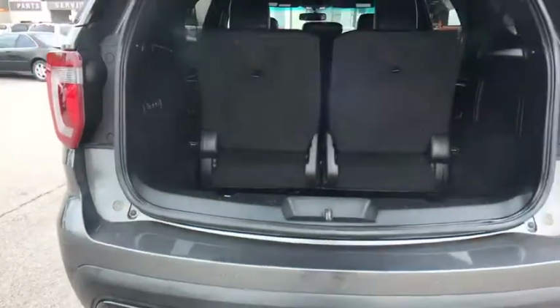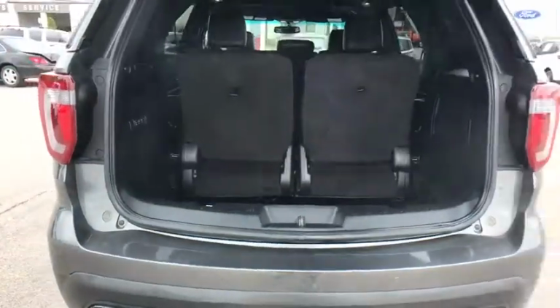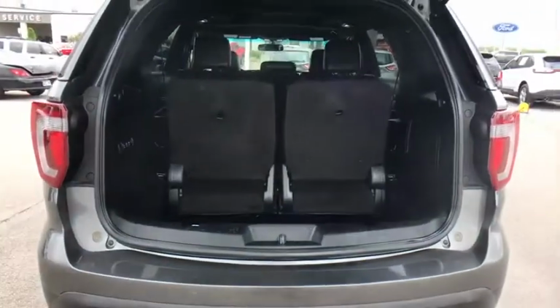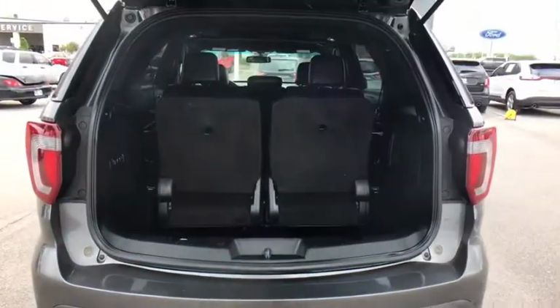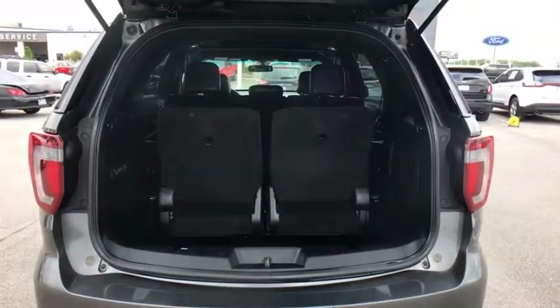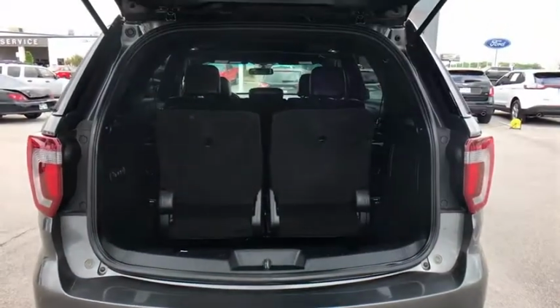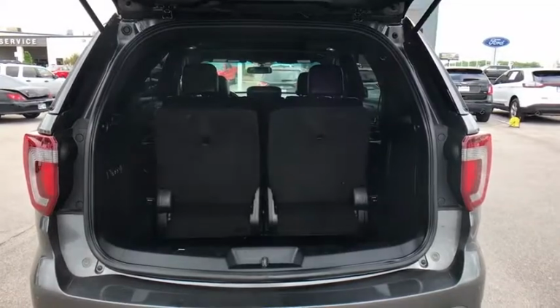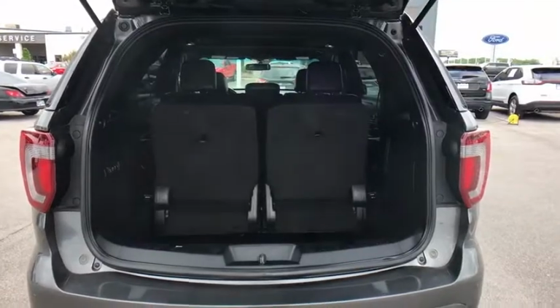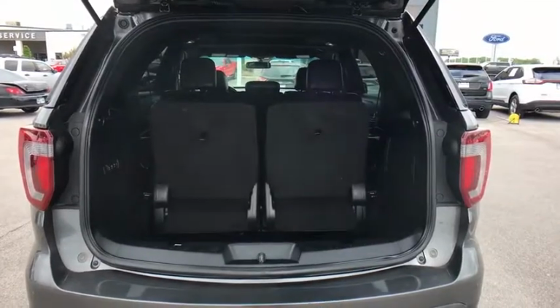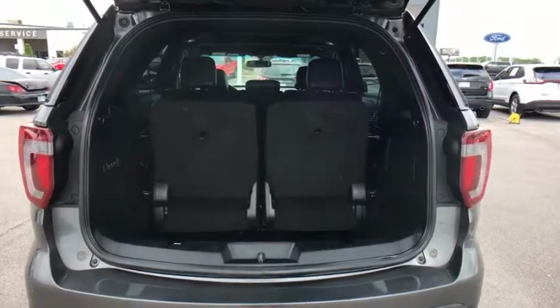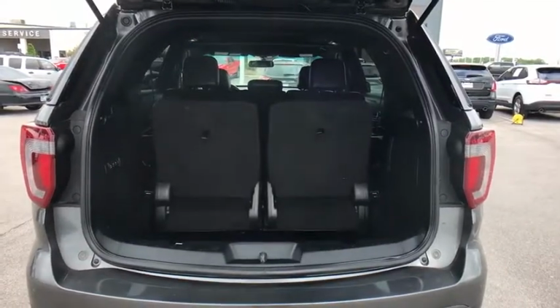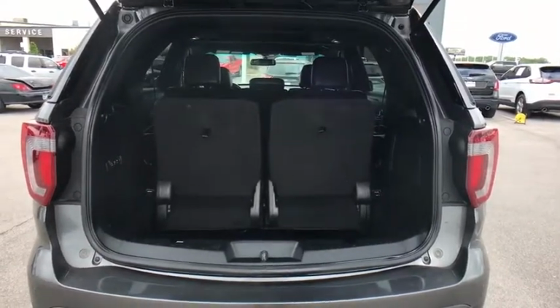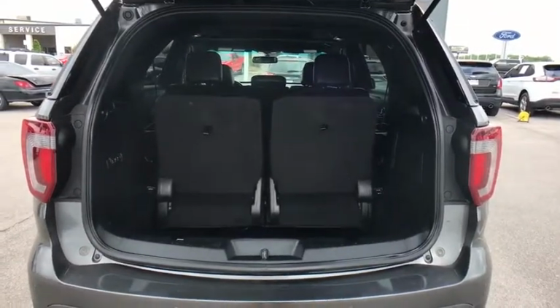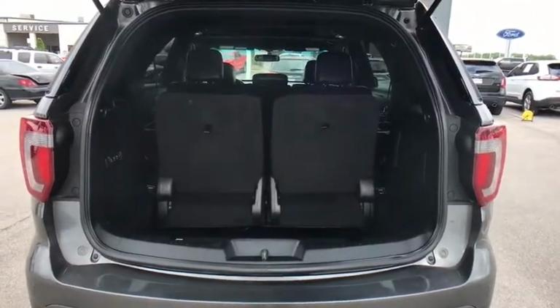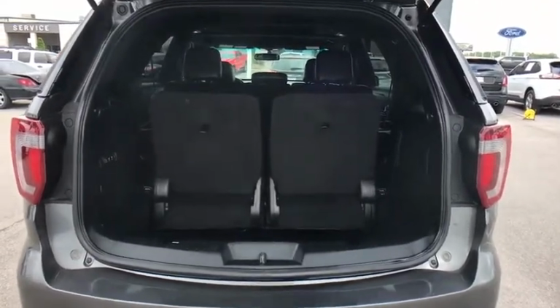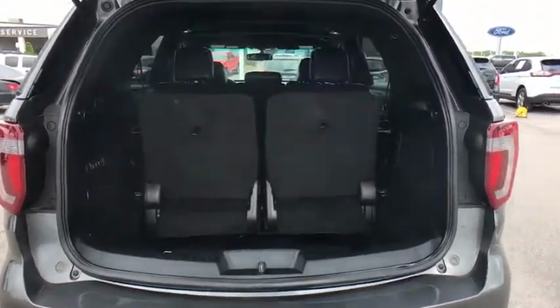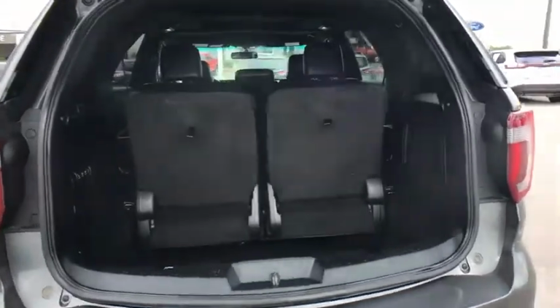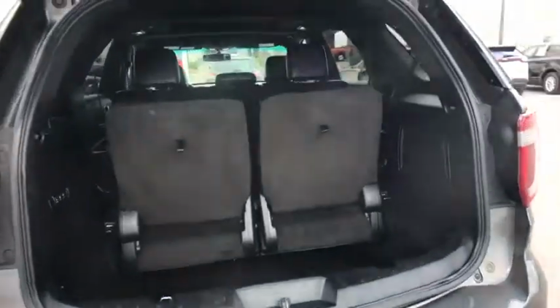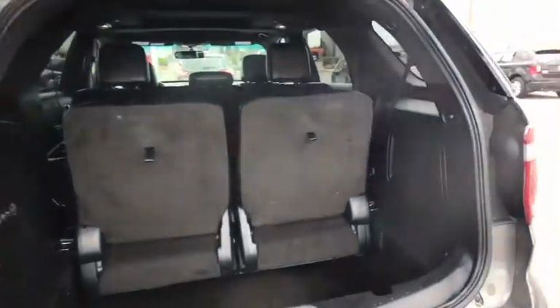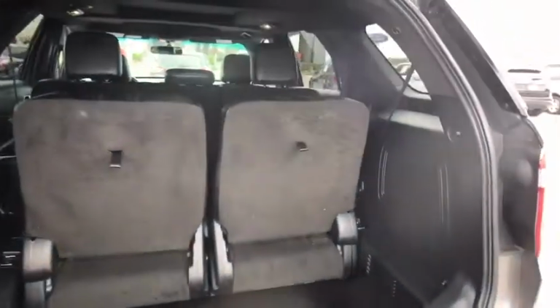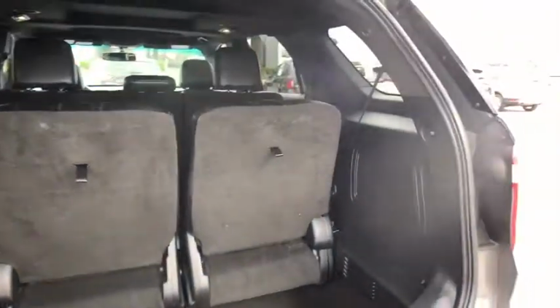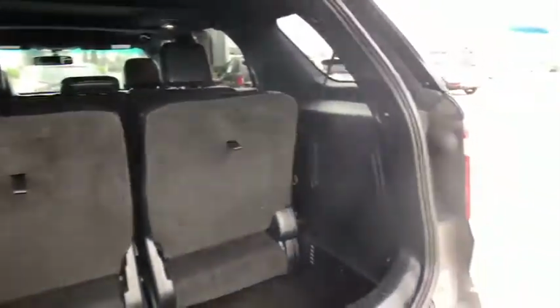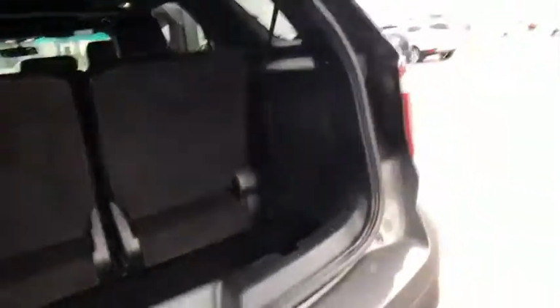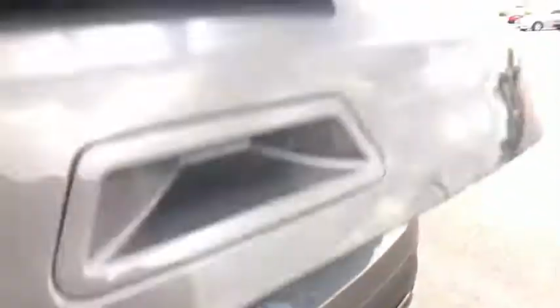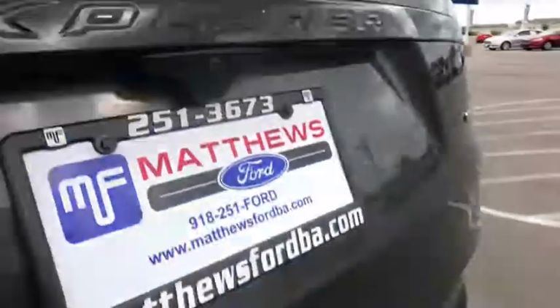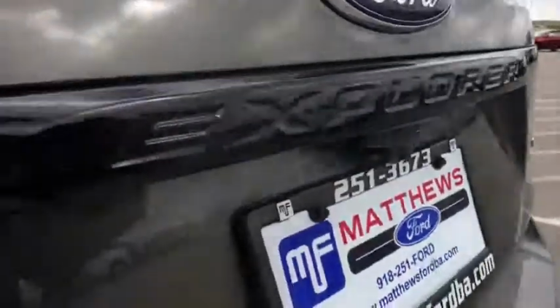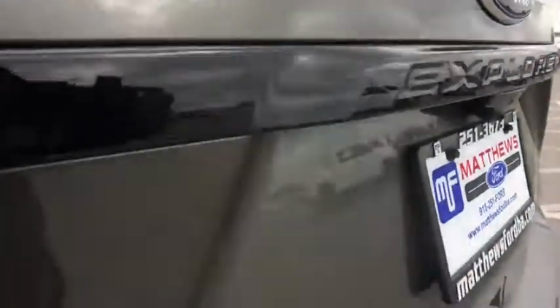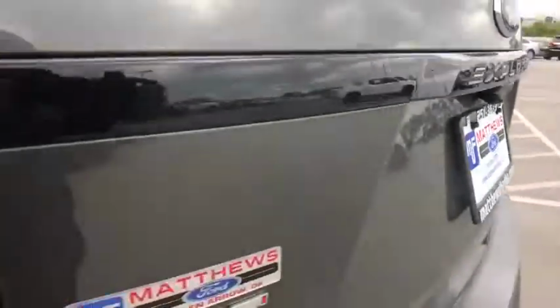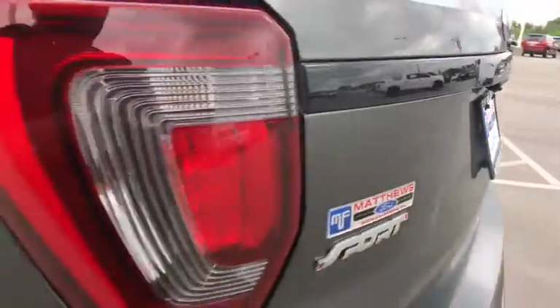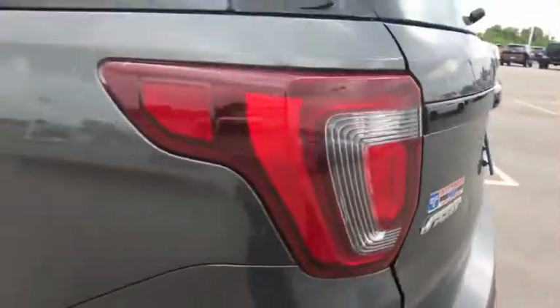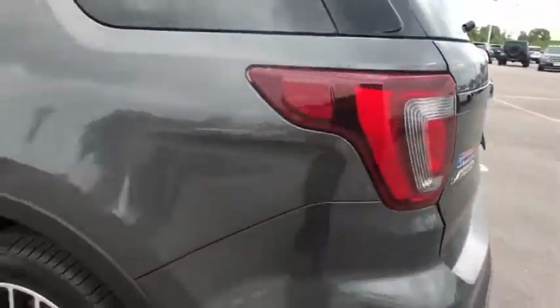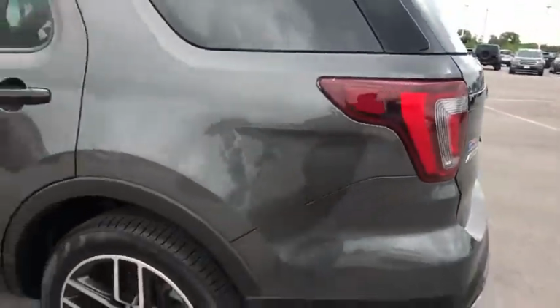Power passenger seat. Leather wrapped steering wheel. Bluetooth. Power steering. Adjustable steering wheel. Four-wheel disc brakes. Aluminum wheels. Keyless start.